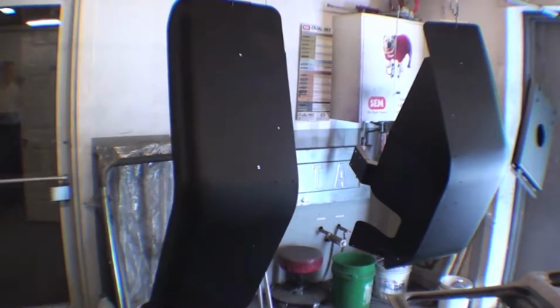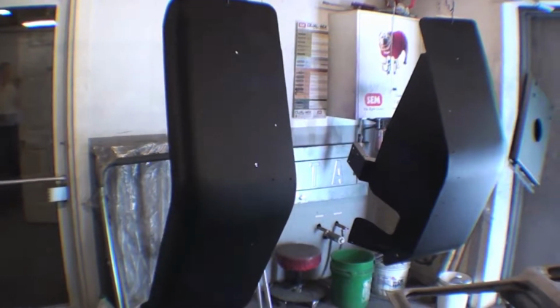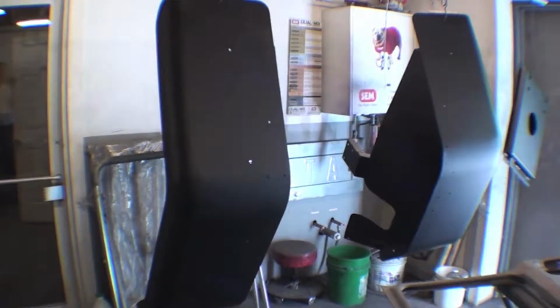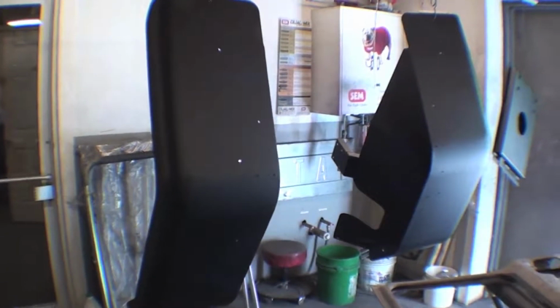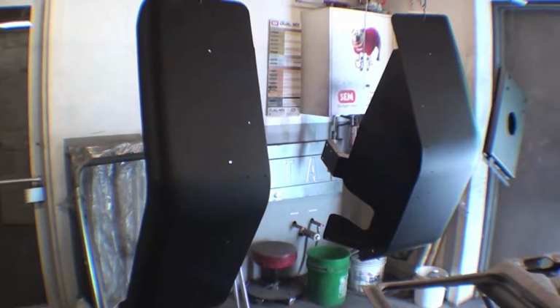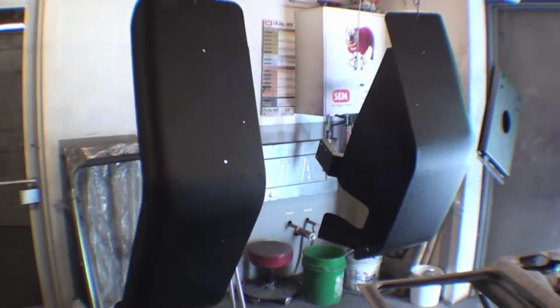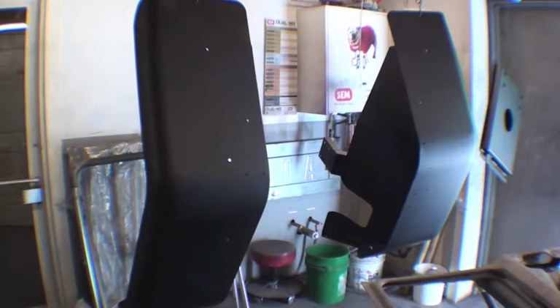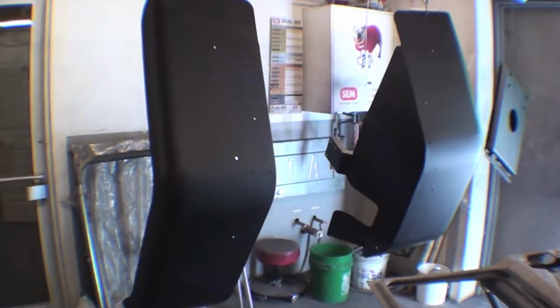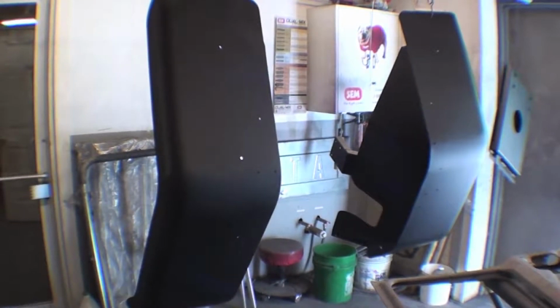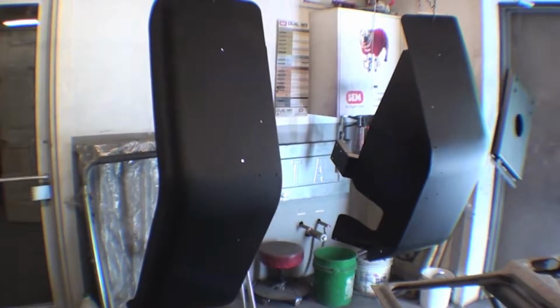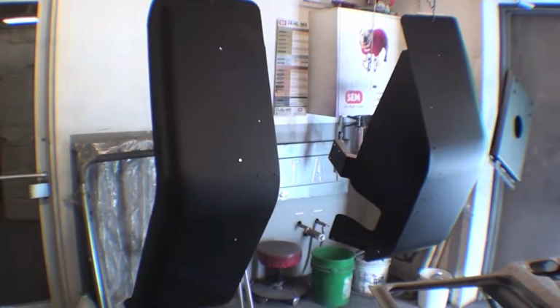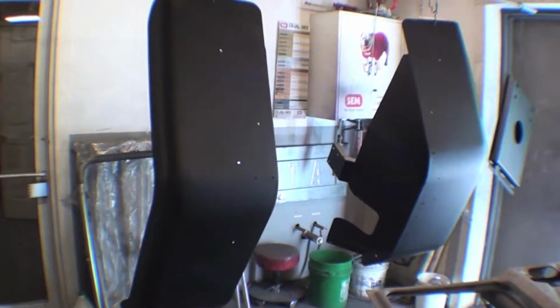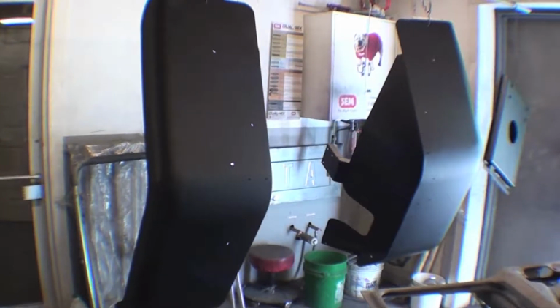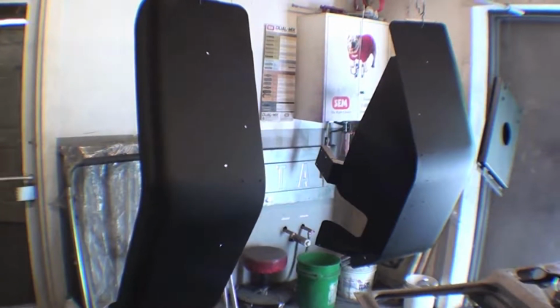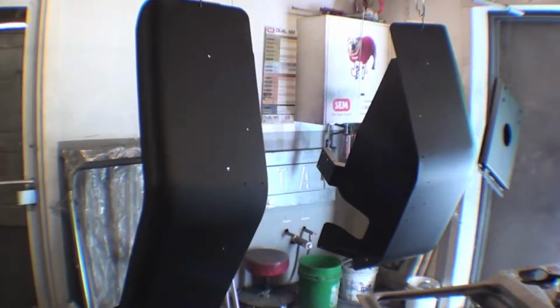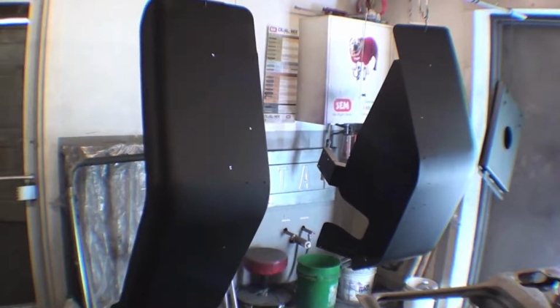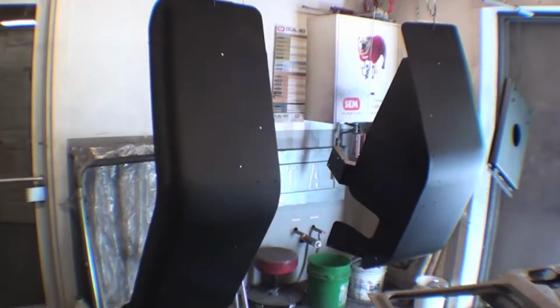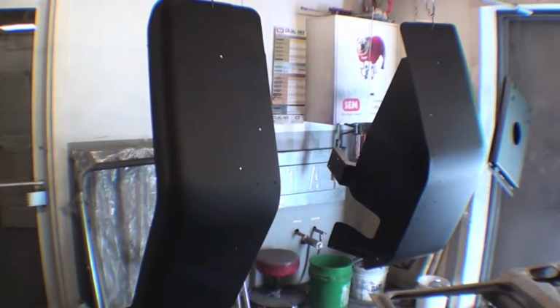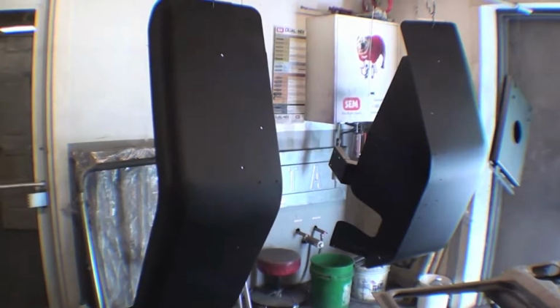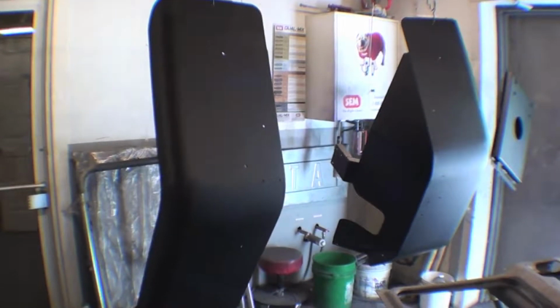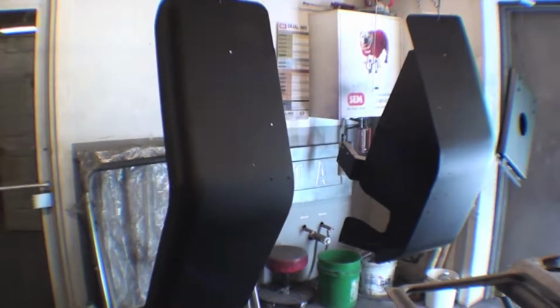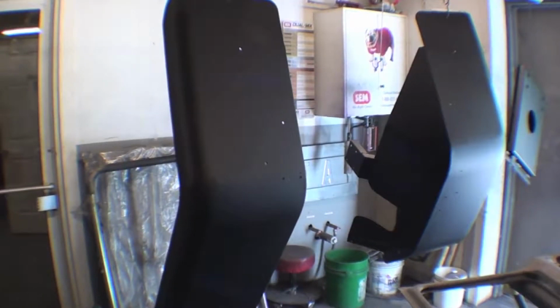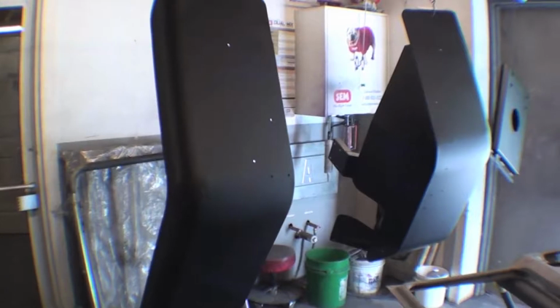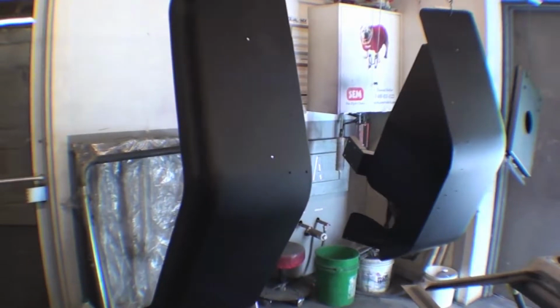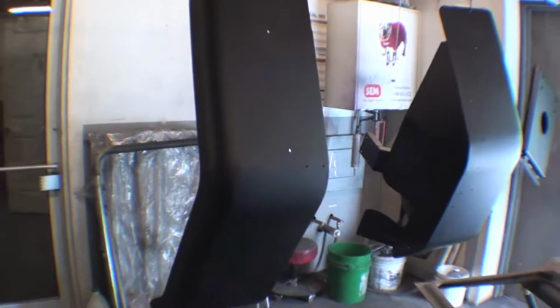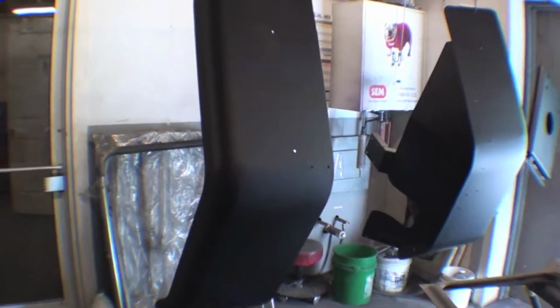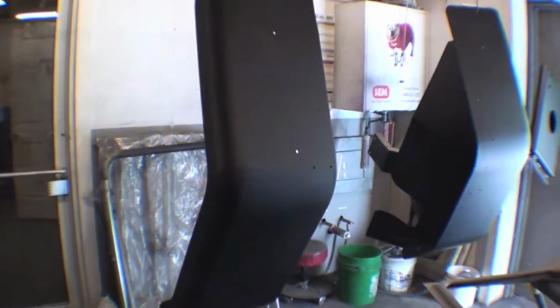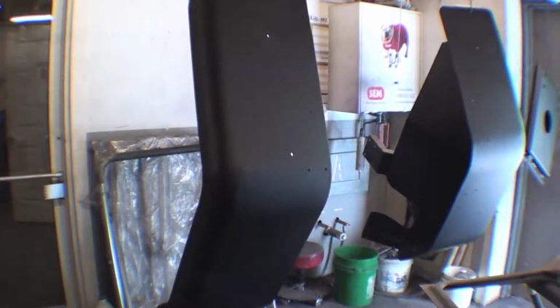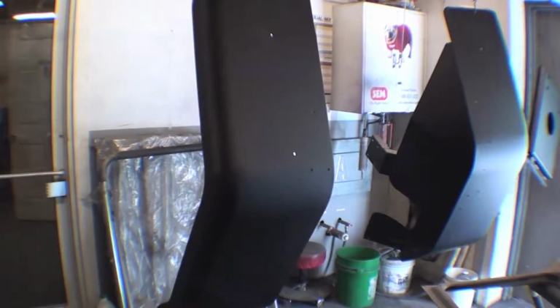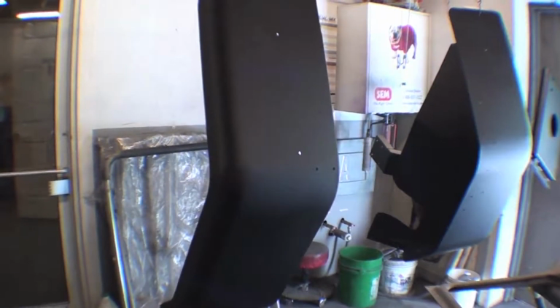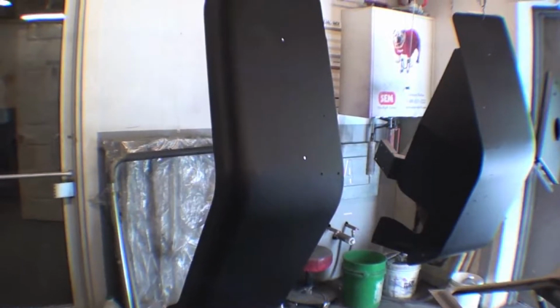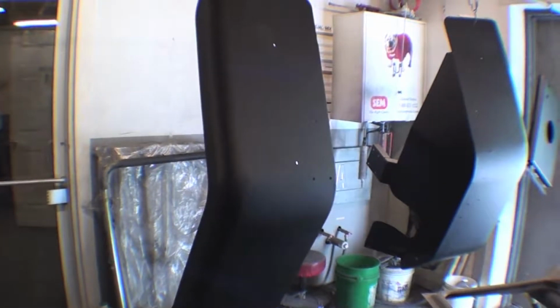Same thing for front fenders. Those are all in primer and we'll do a quick skim coat where it's needed. Not a lot for these front fenders — they are pretty true as far as aluminum goes. They're really in great shape.